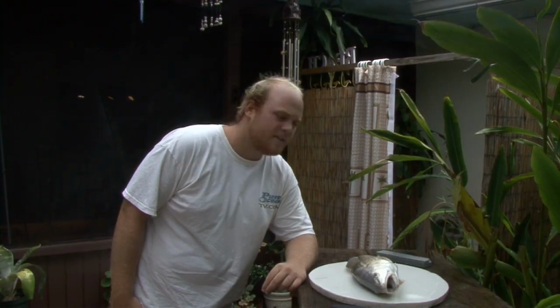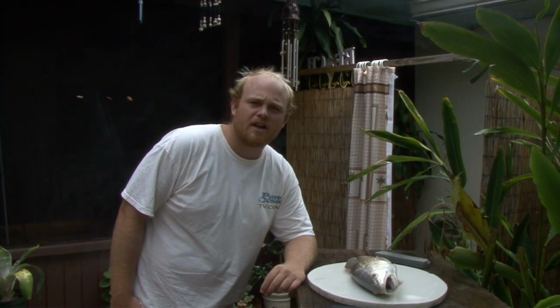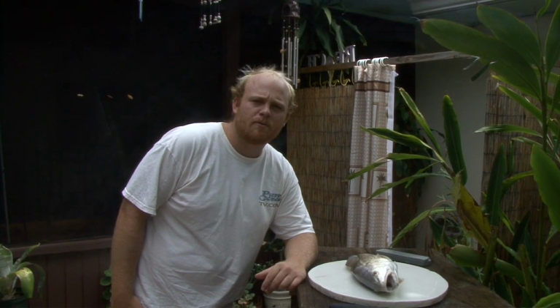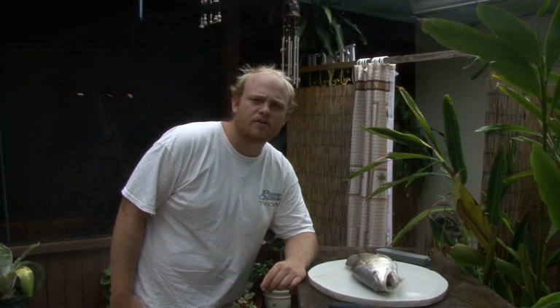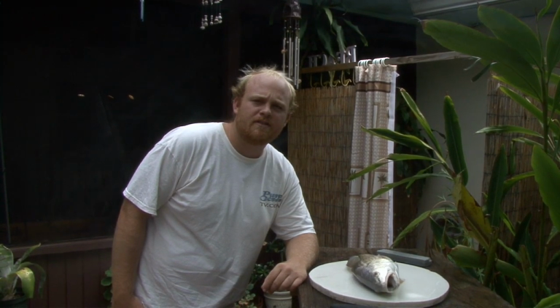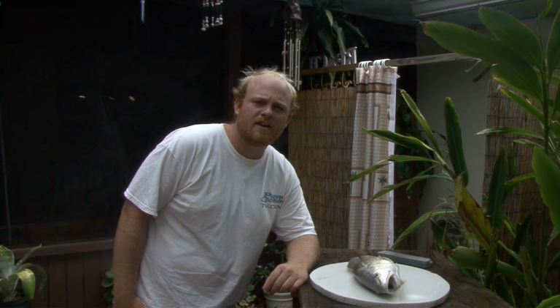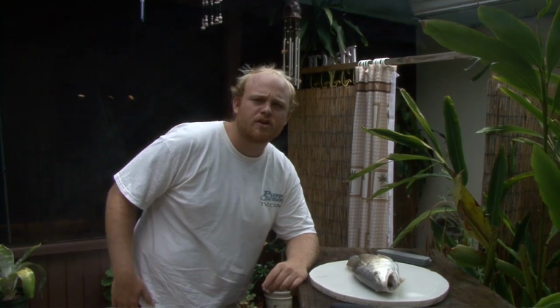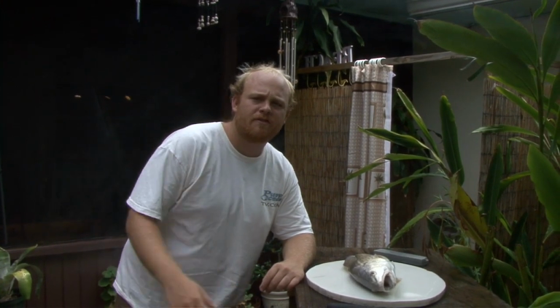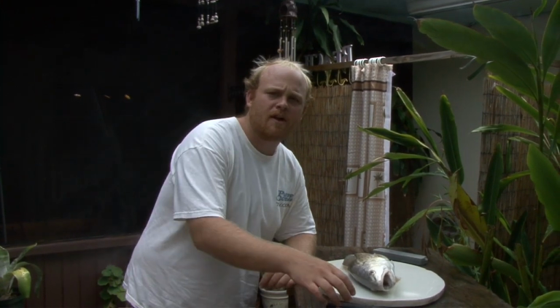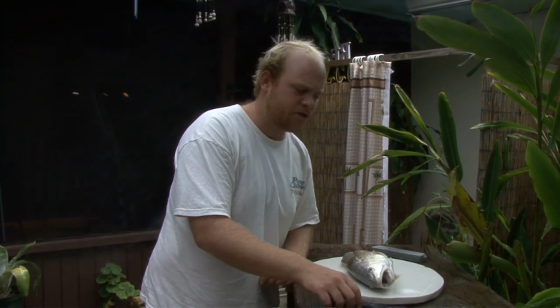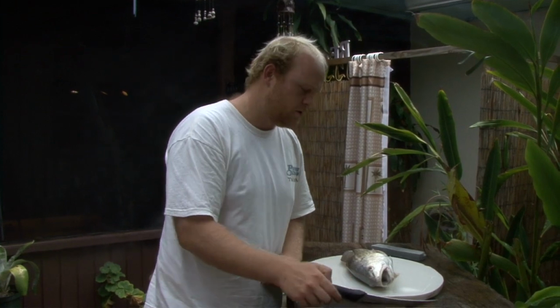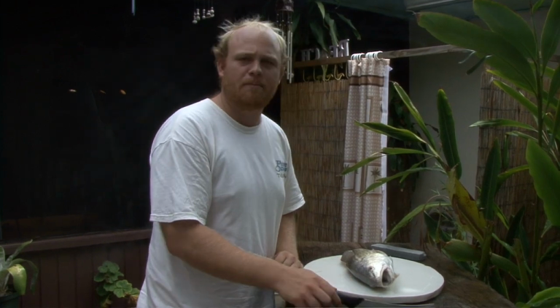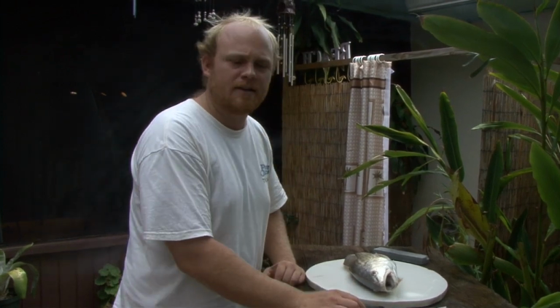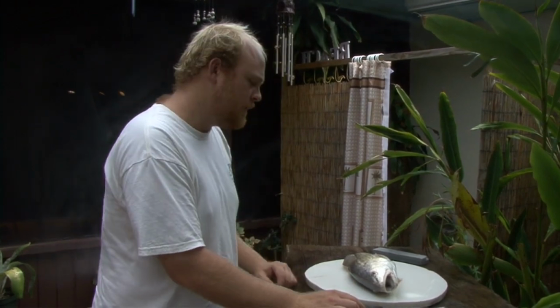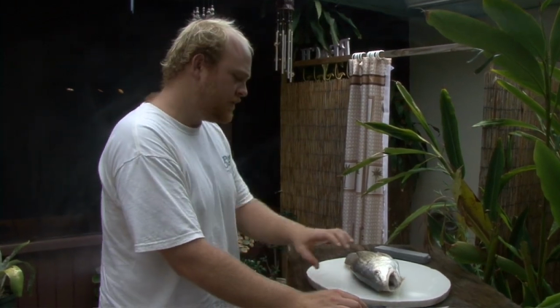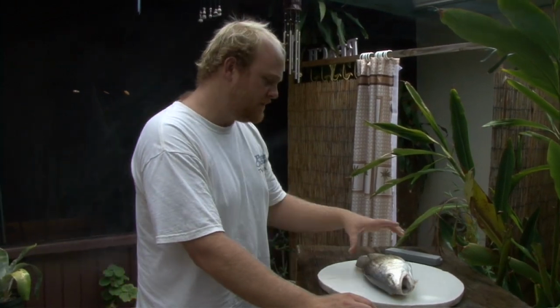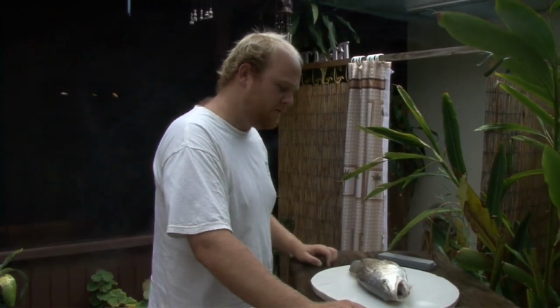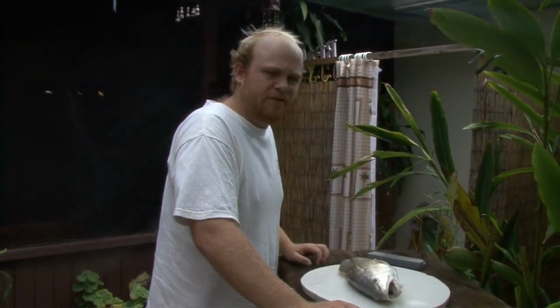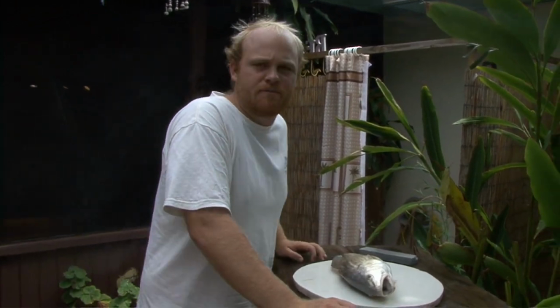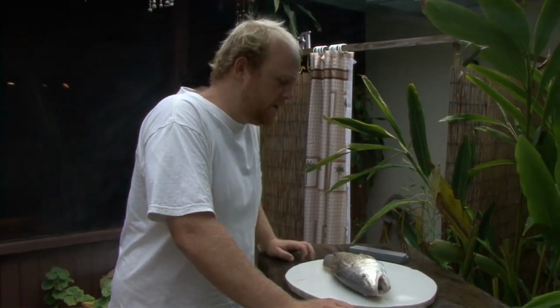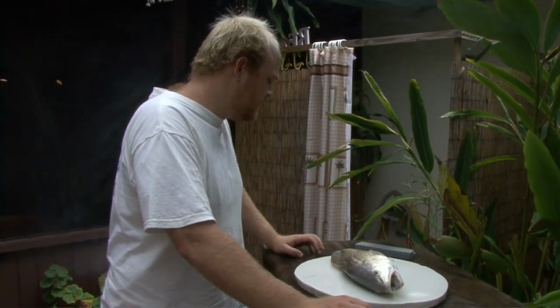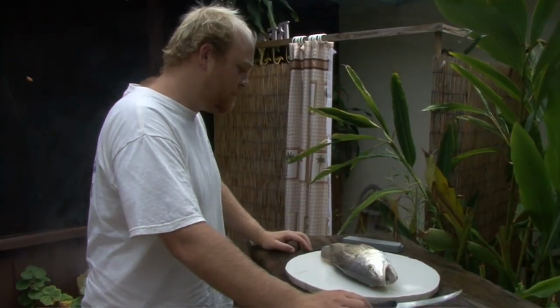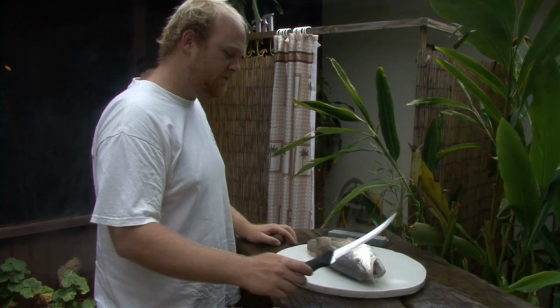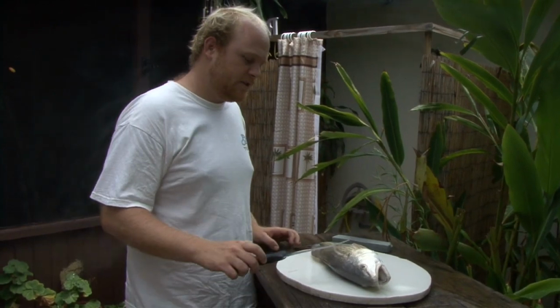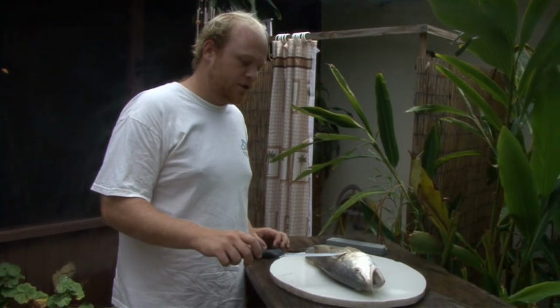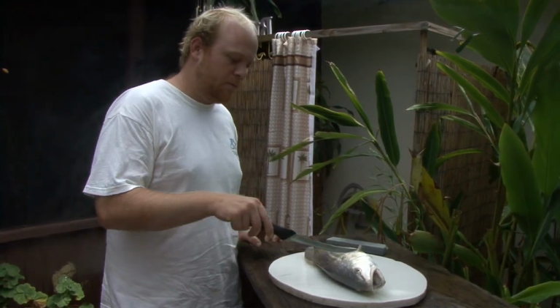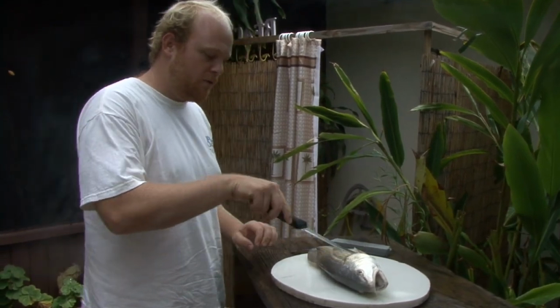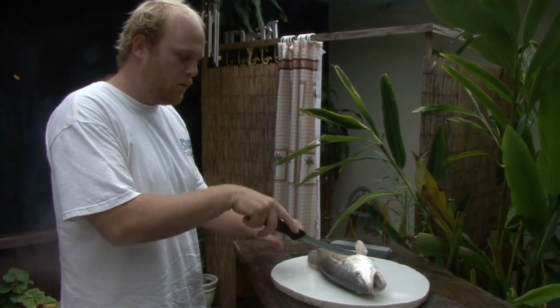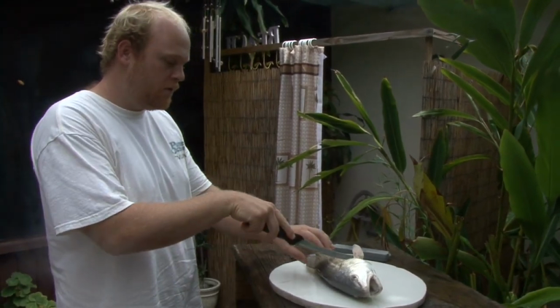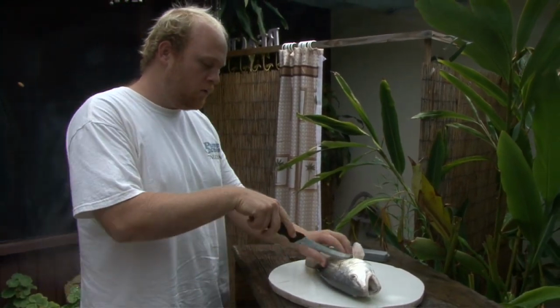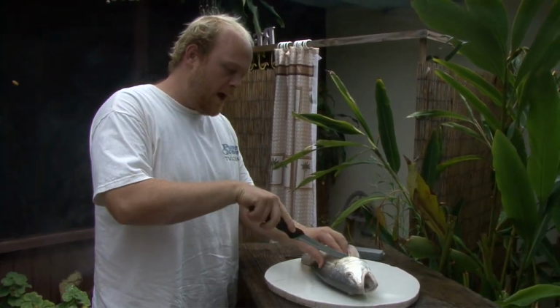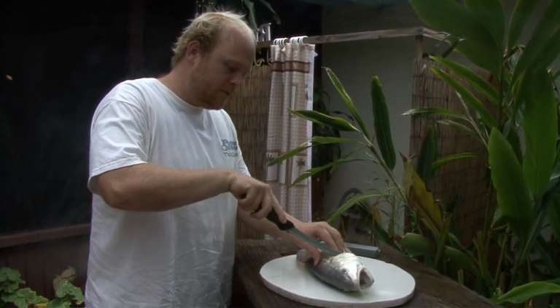This is Jake Smith with Pure Ocean TV. Today I'm going to show you how to fillet a redfish. It's pretty basic. The shape and design of the redfish is pretty simple — it's a basic fish. It's kind of like a striper if you're from up north, or a bass if you know.